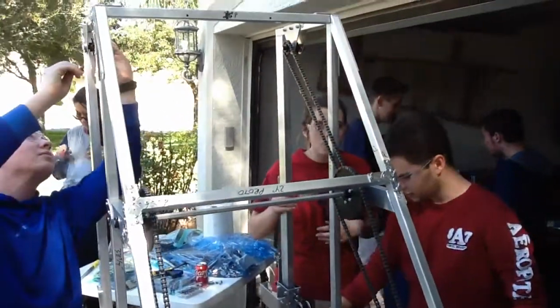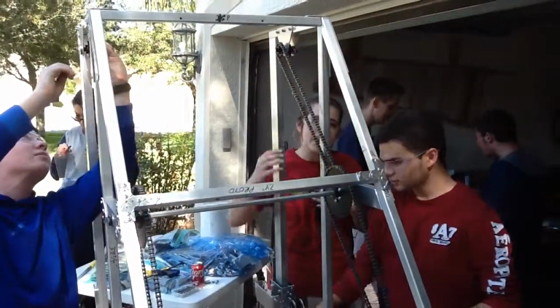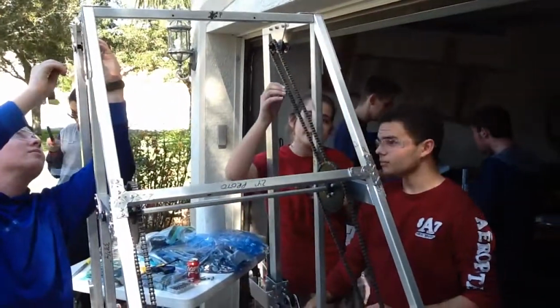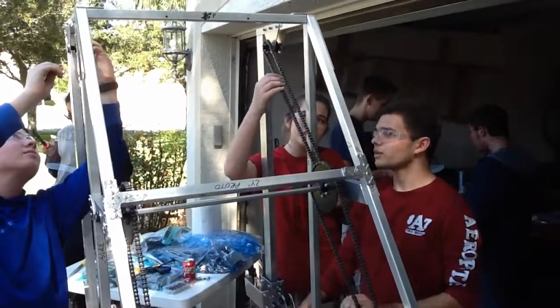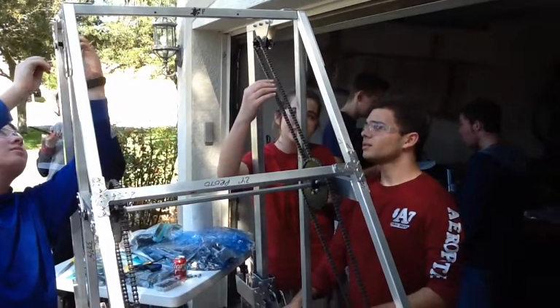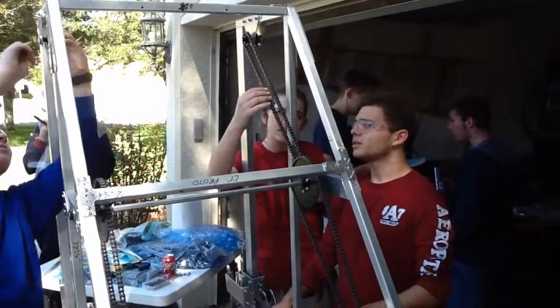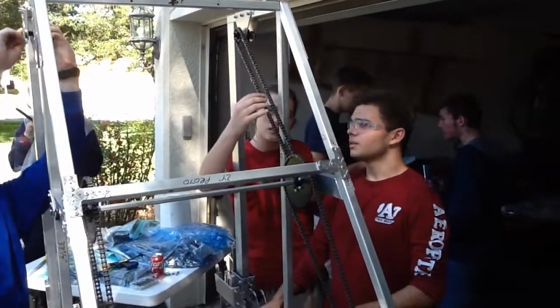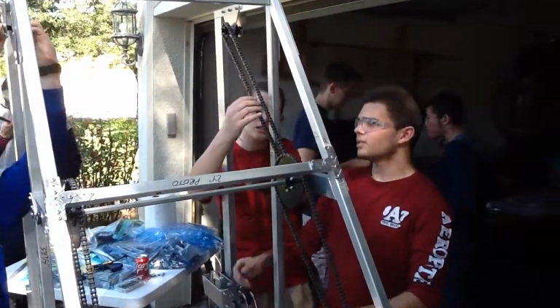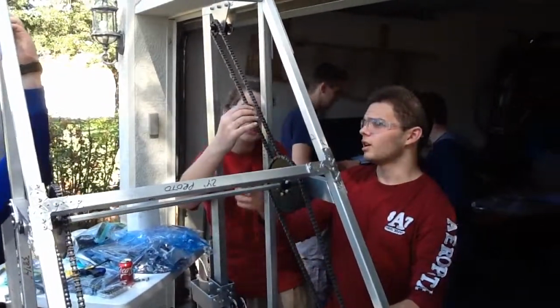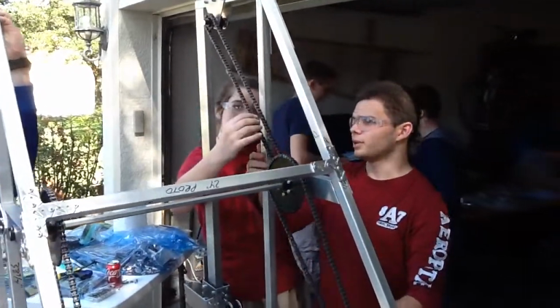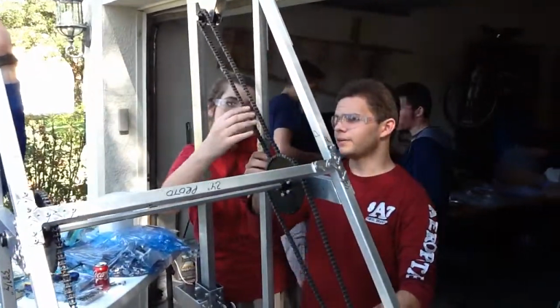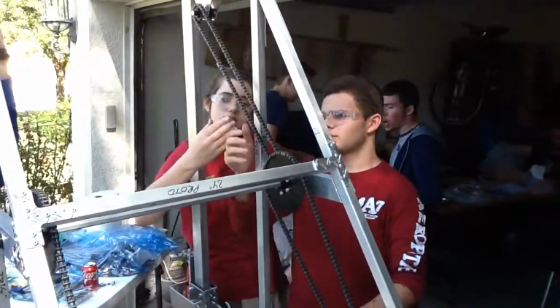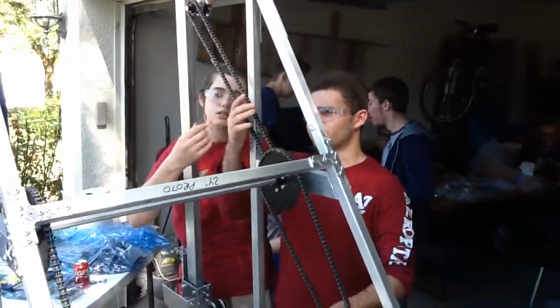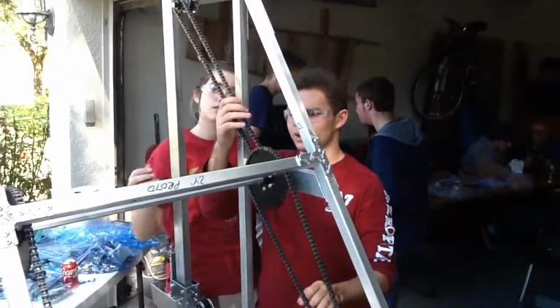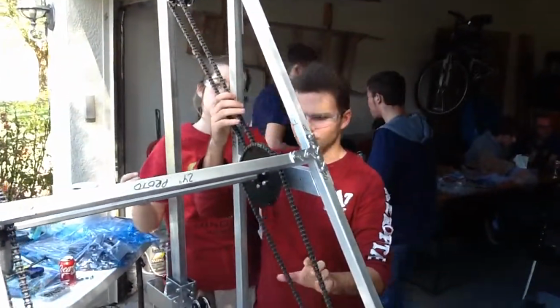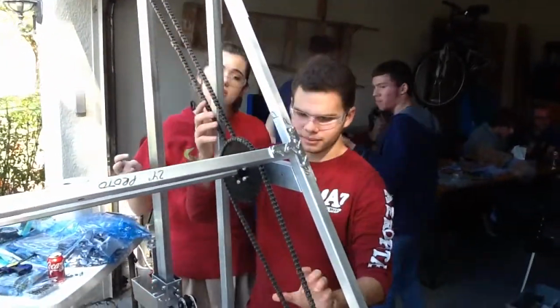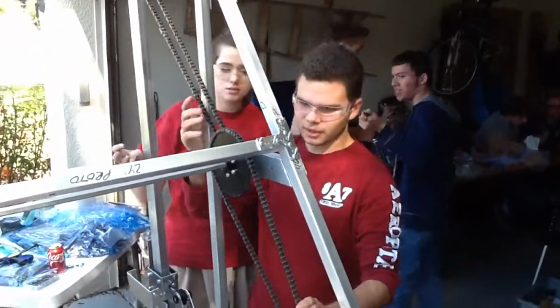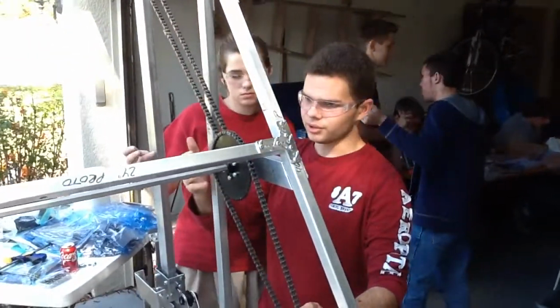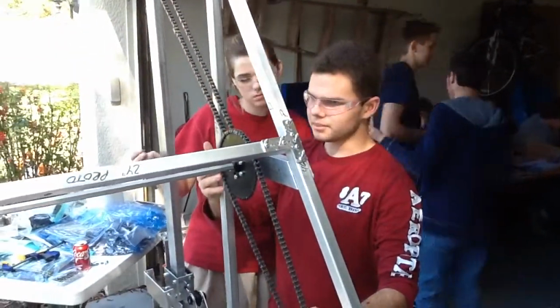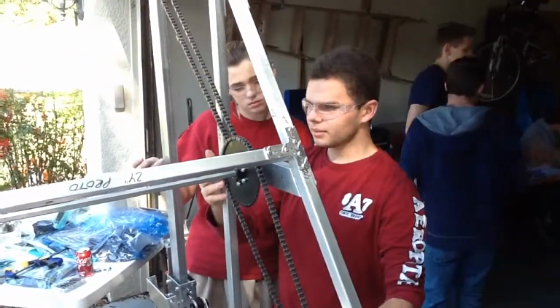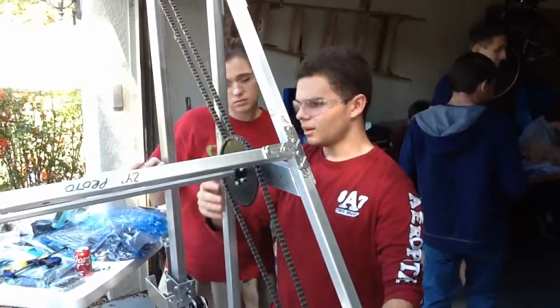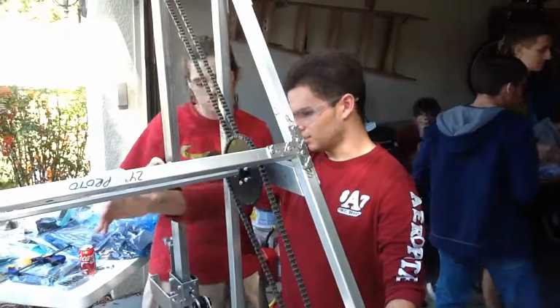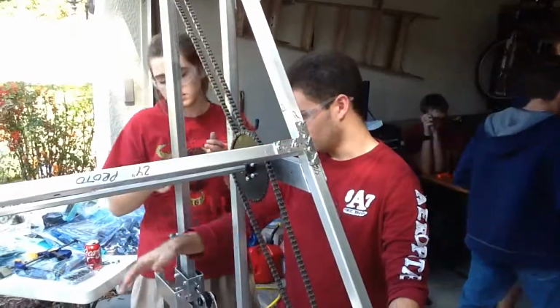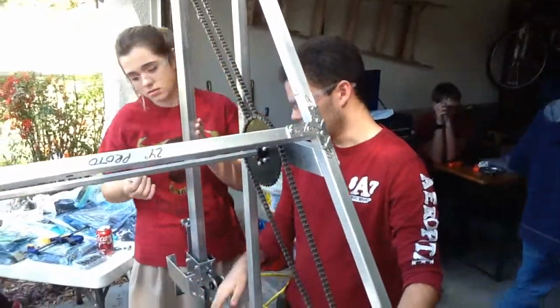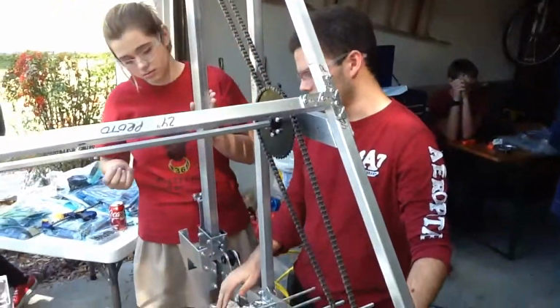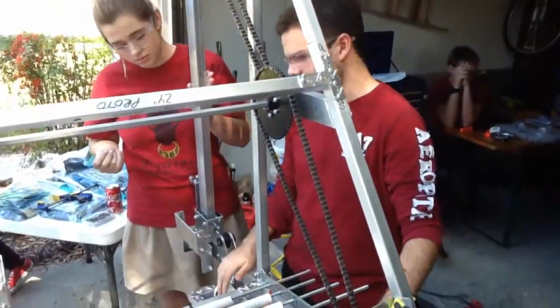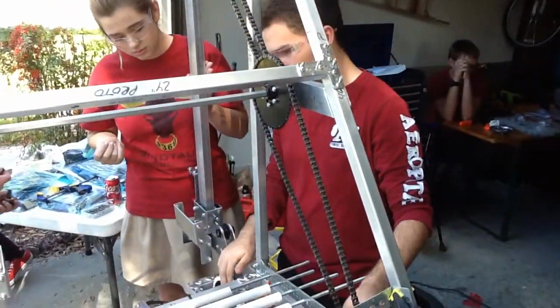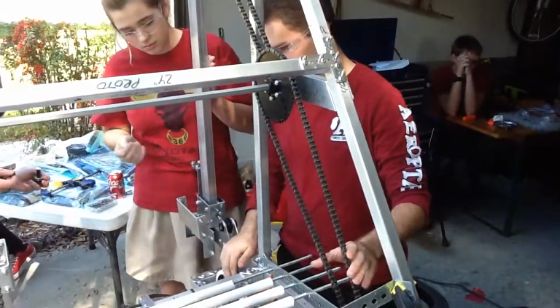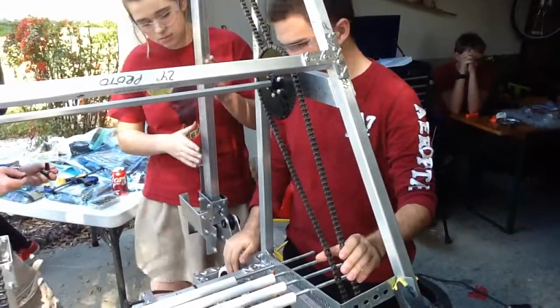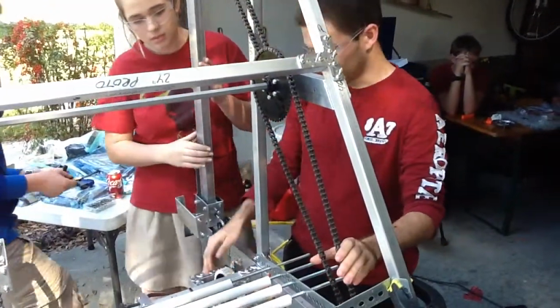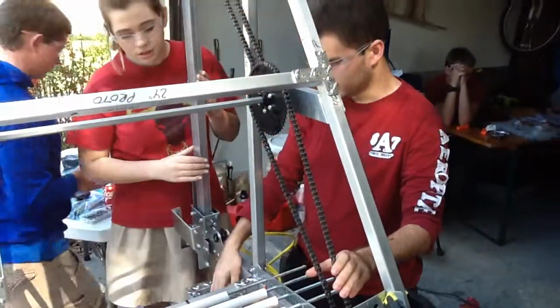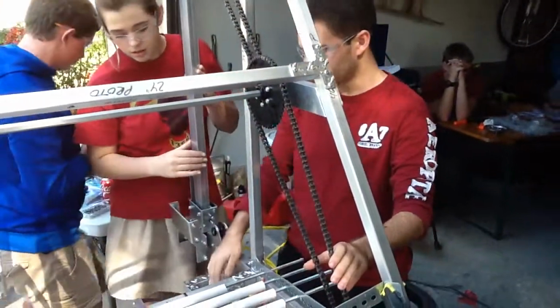What kind of chain is this? This is a 35-size chain that we're using, uniform throughout the entire robot, including the drive chain.